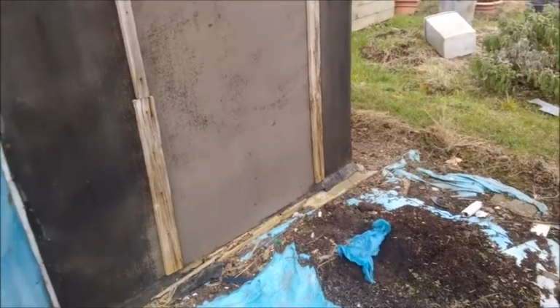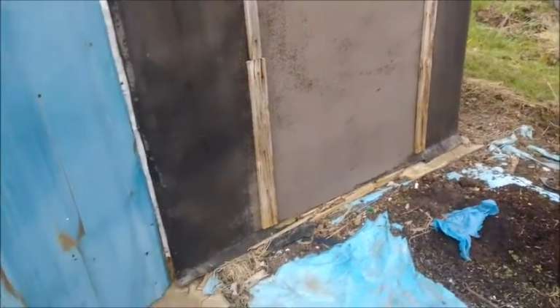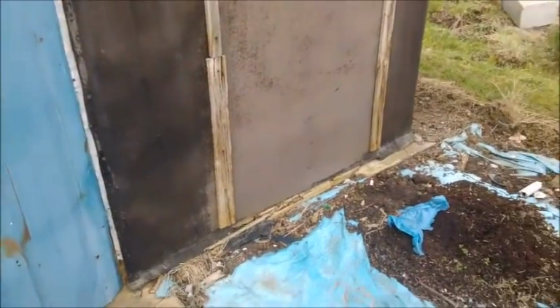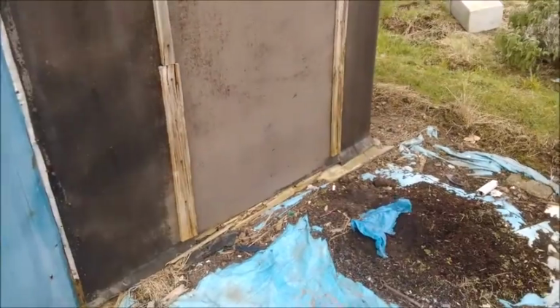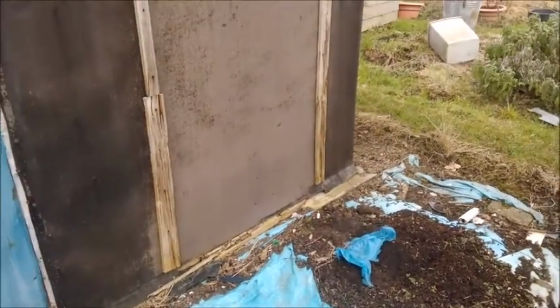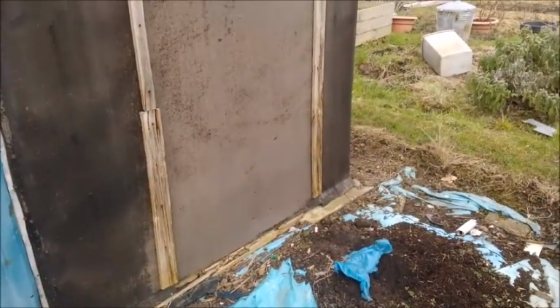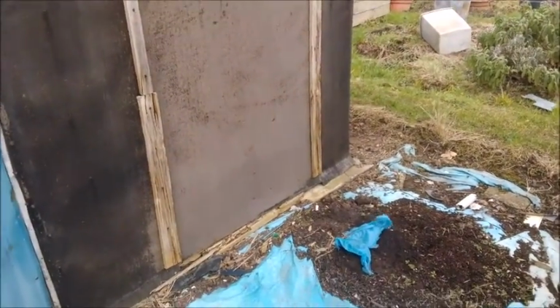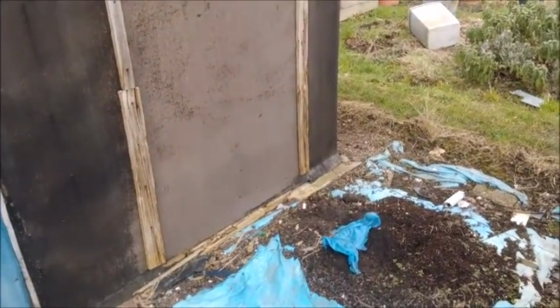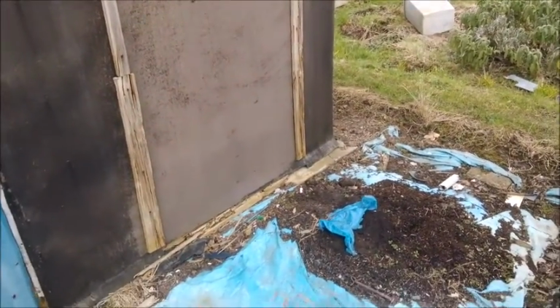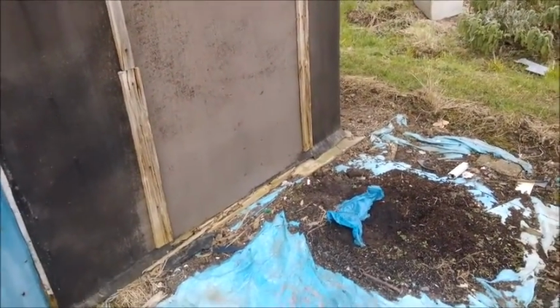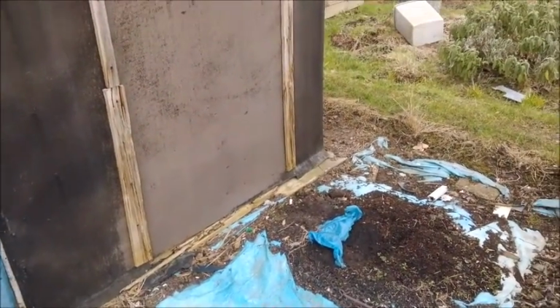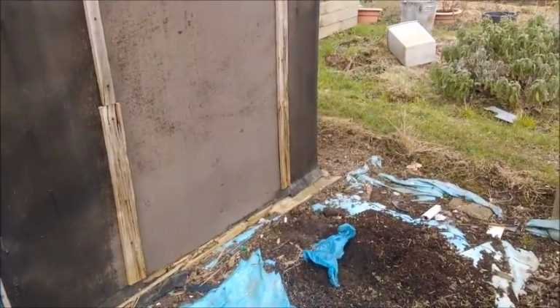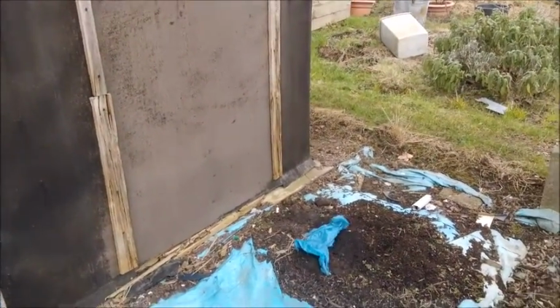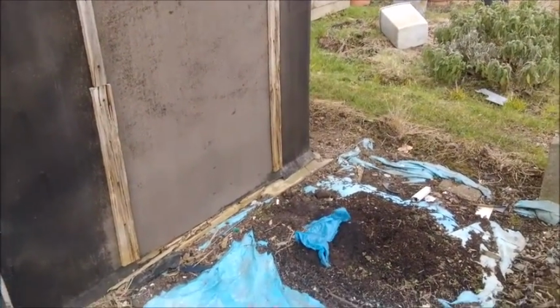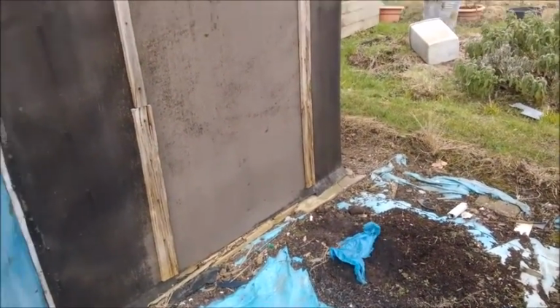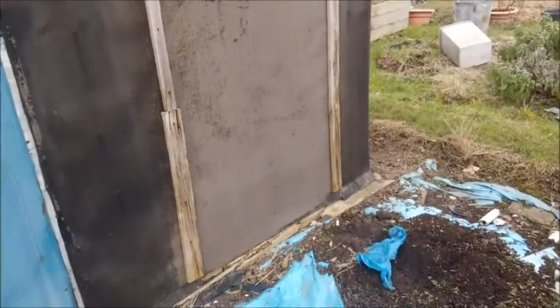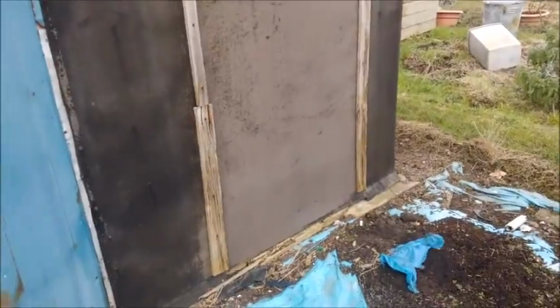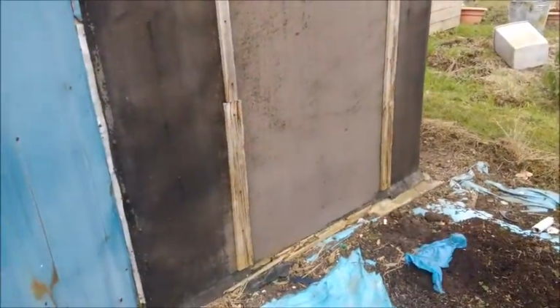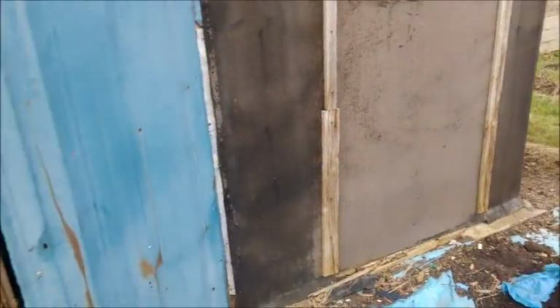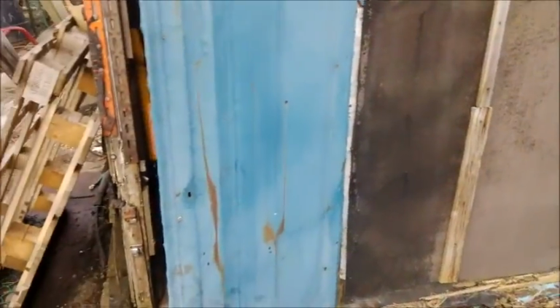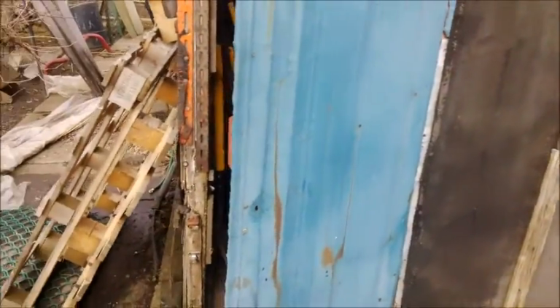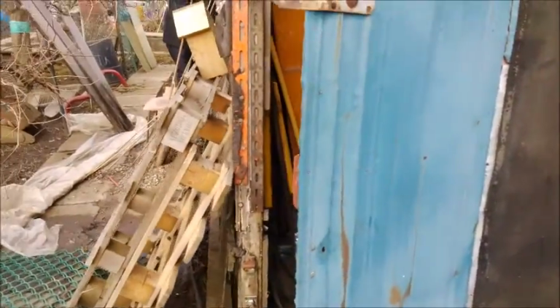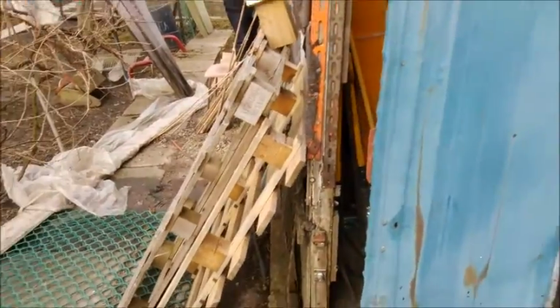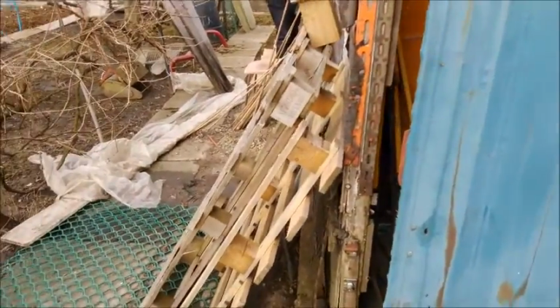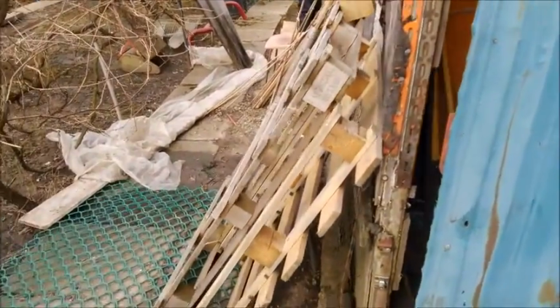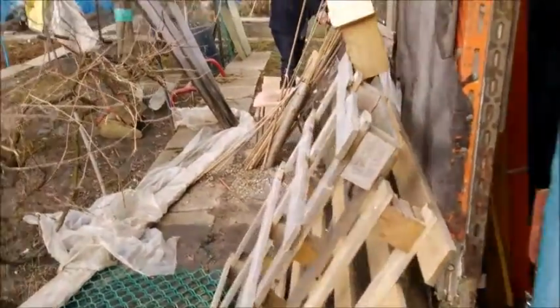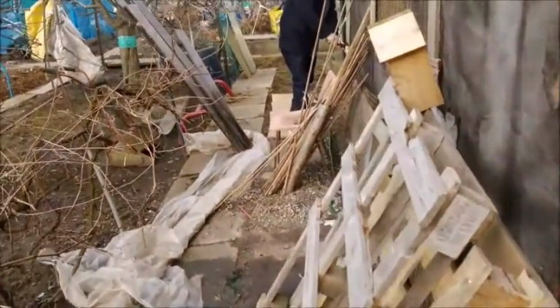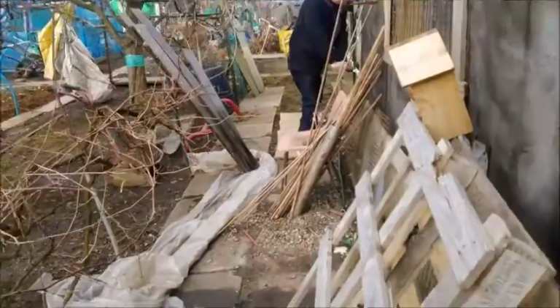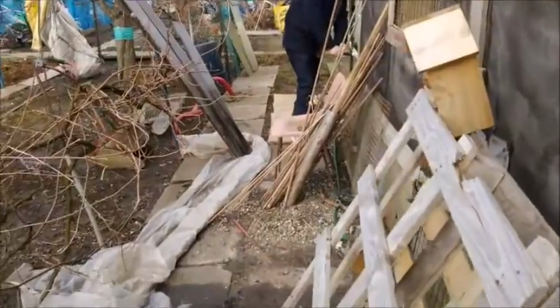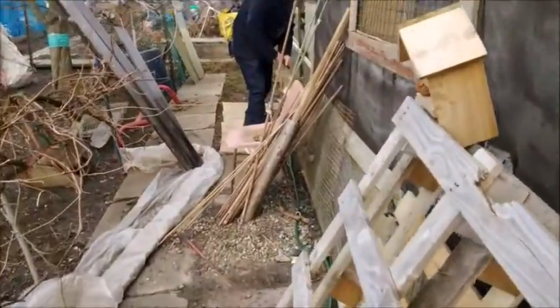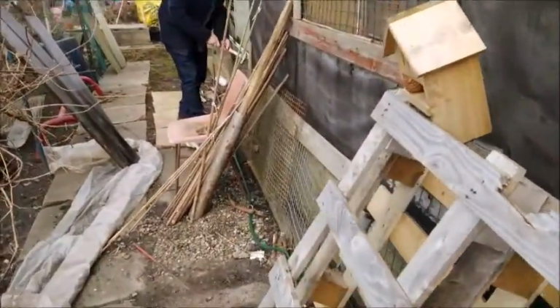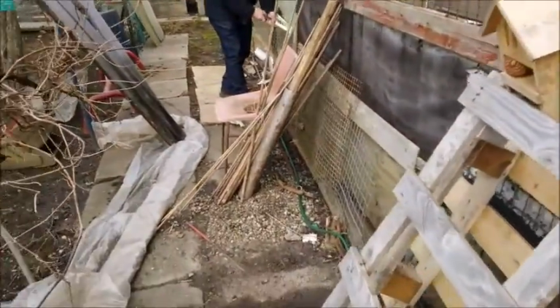Good morning, YouTubers. This is Pauline plodding along. DJ's arrived, so the greenhouse is coming down.